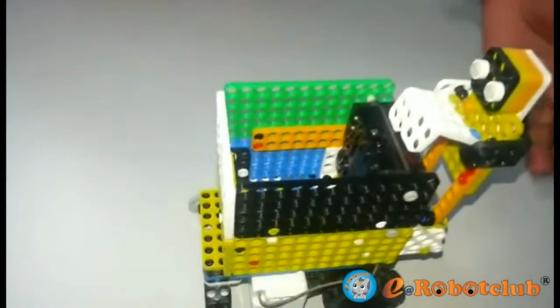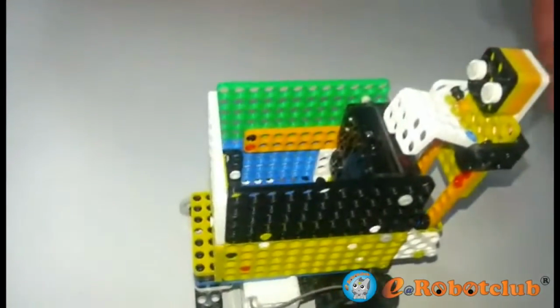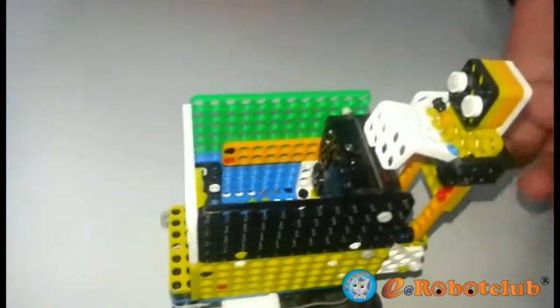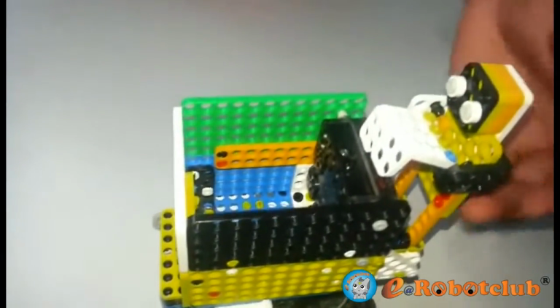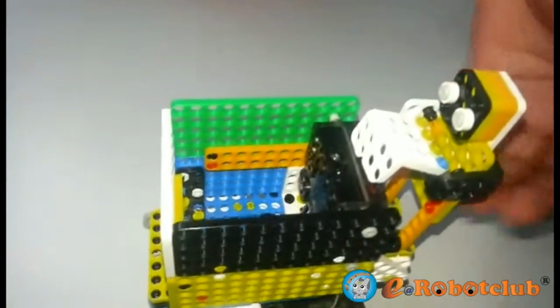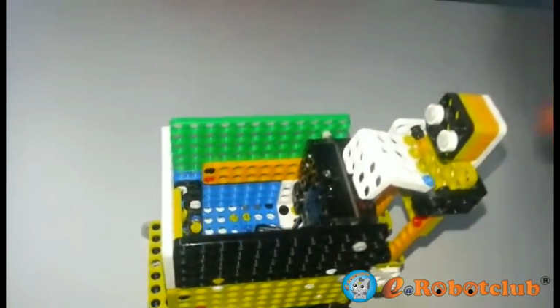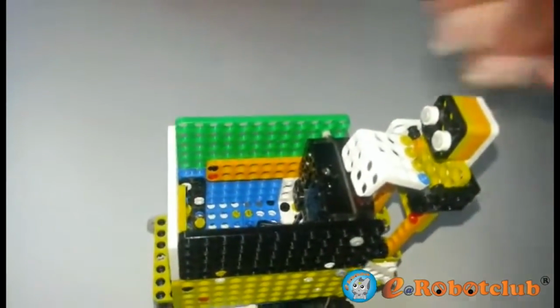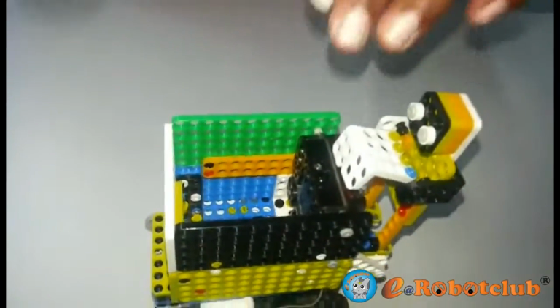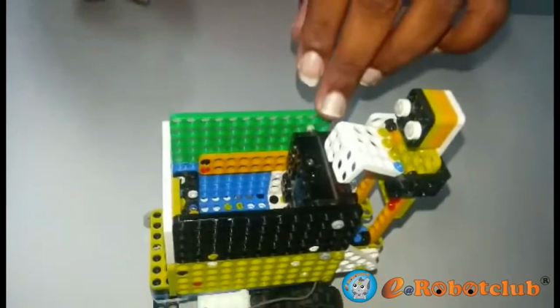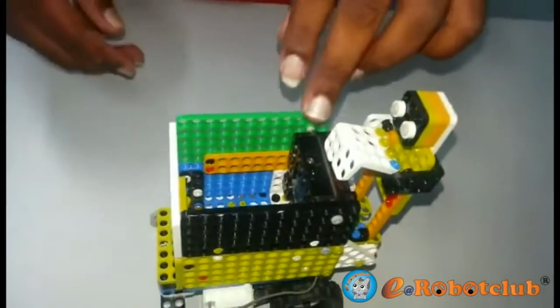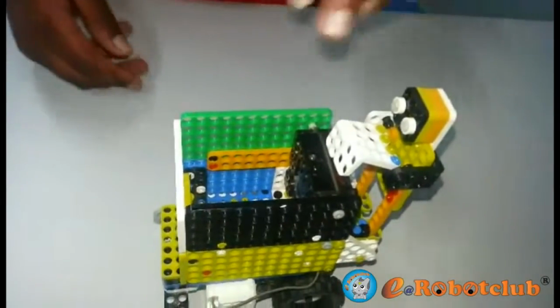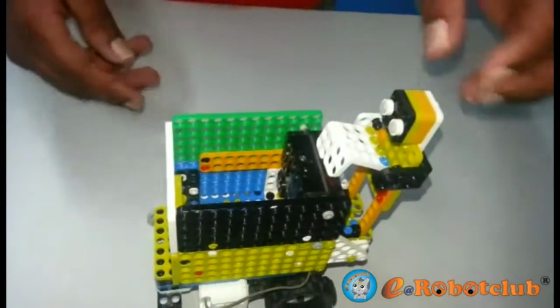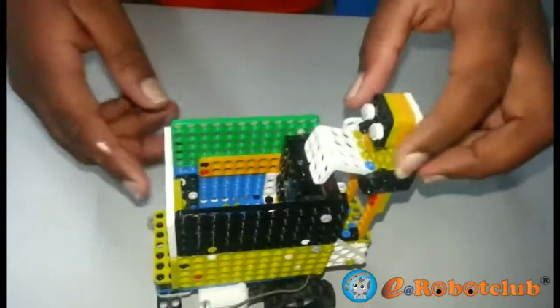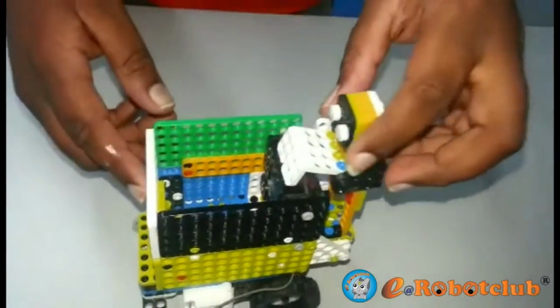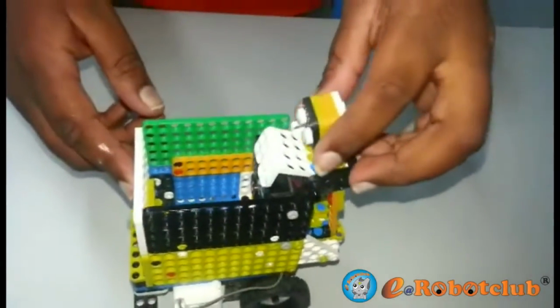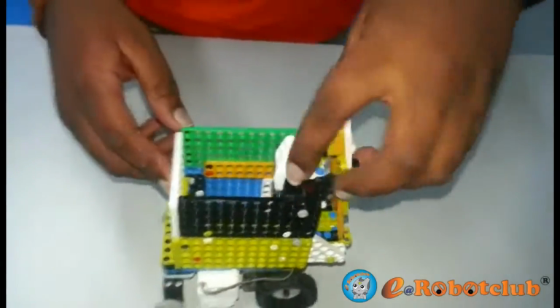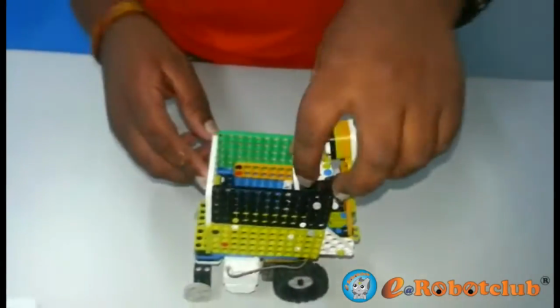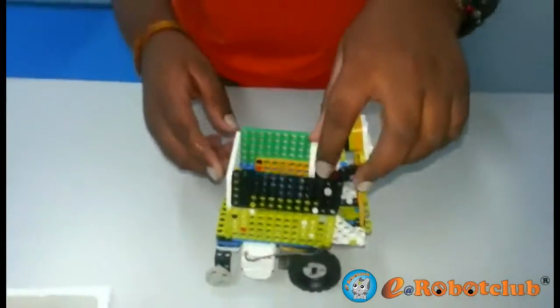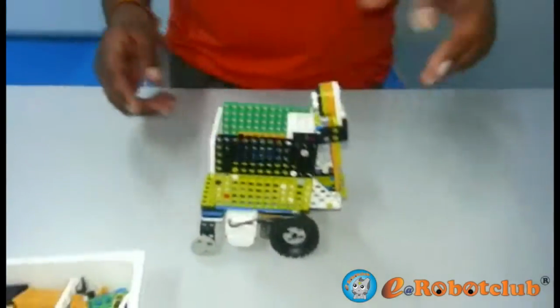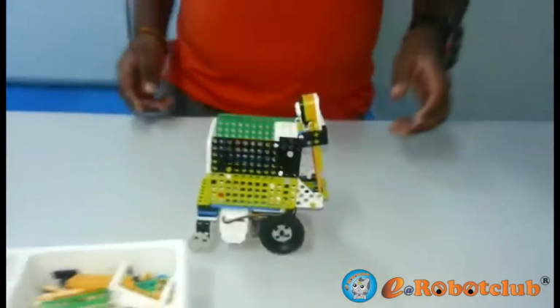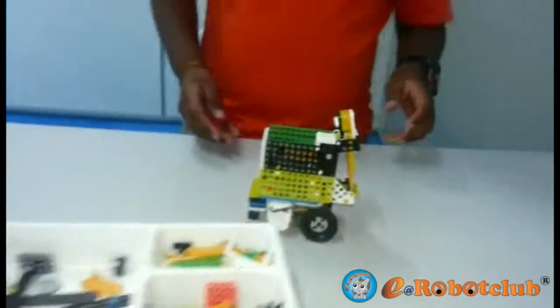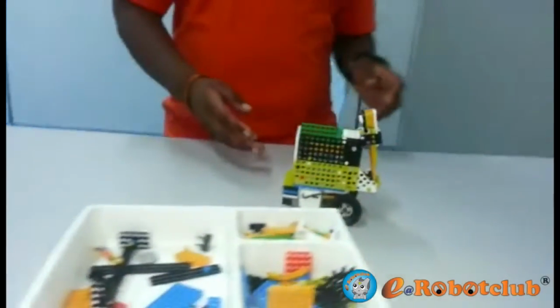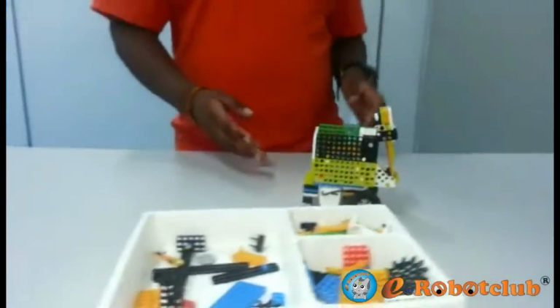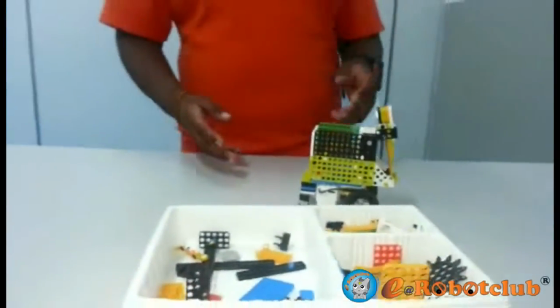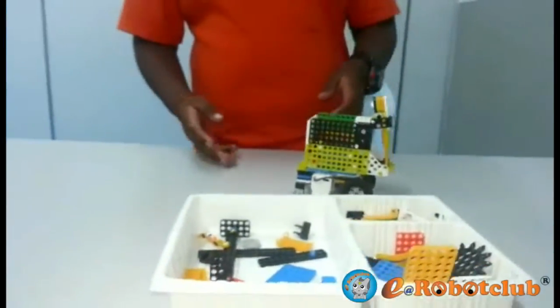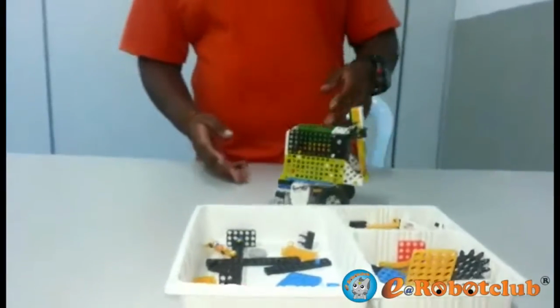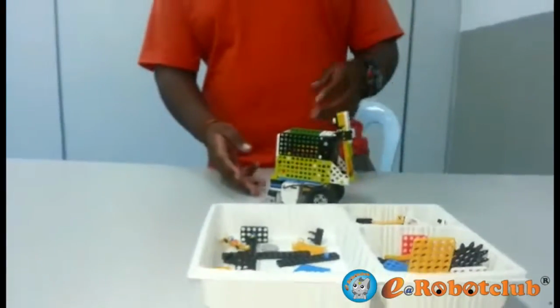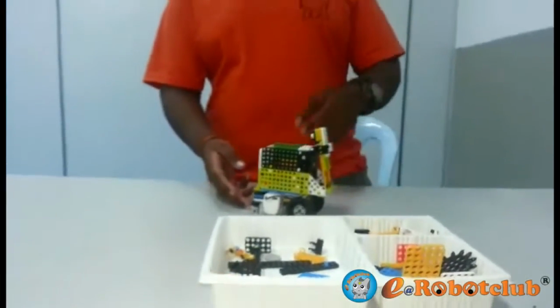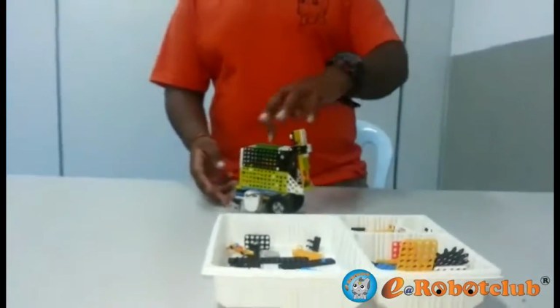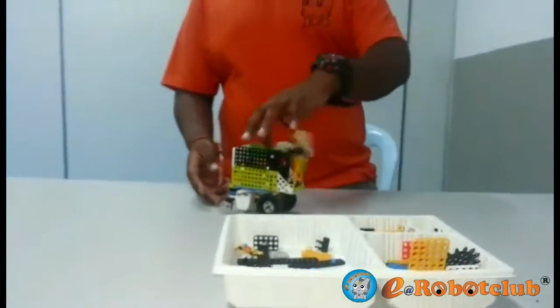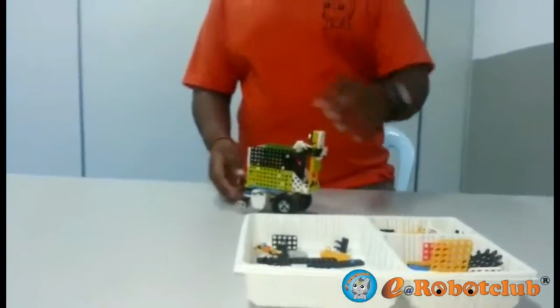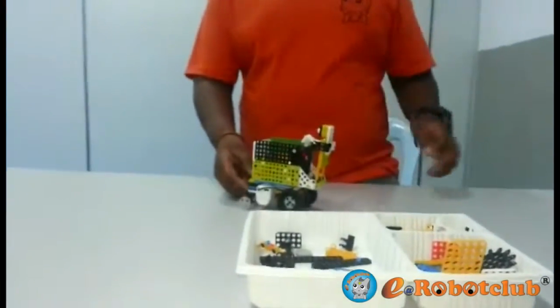When people climb on it and press their hand on the sensor, it will start moving forward. When they want to stop the trolley, they can remove their hands.